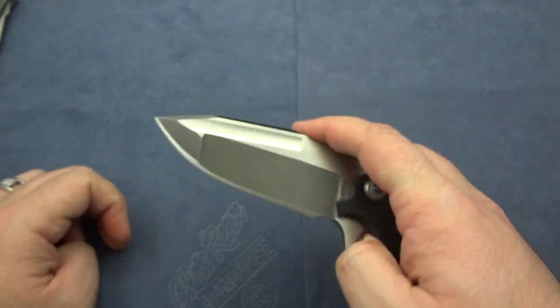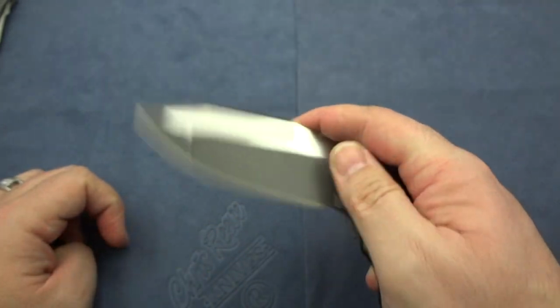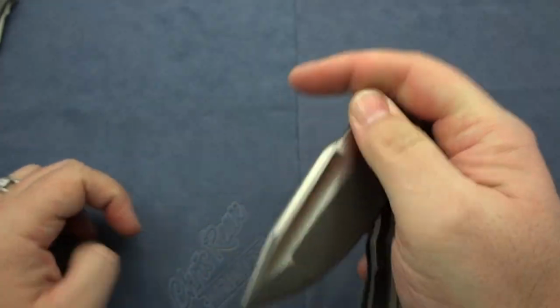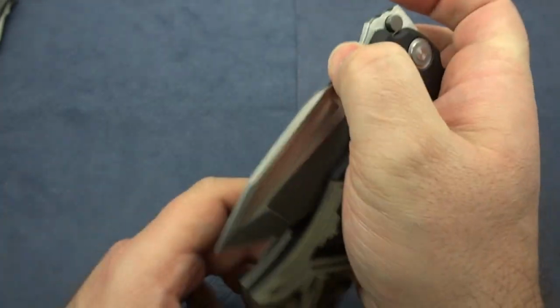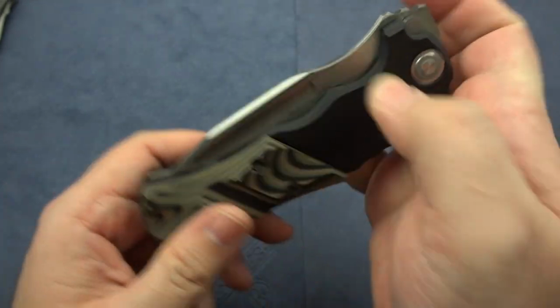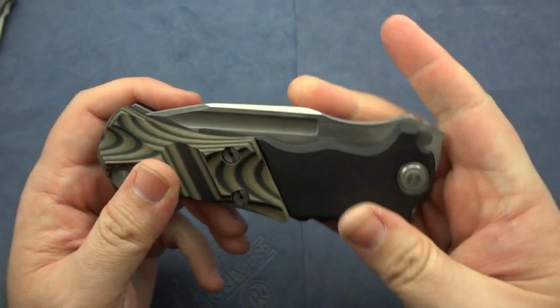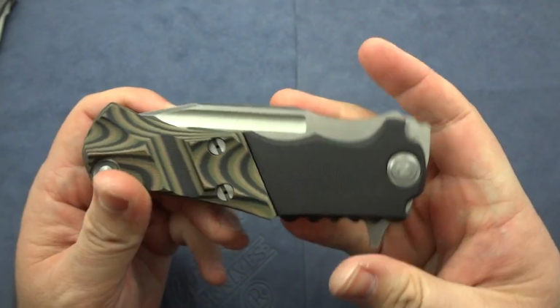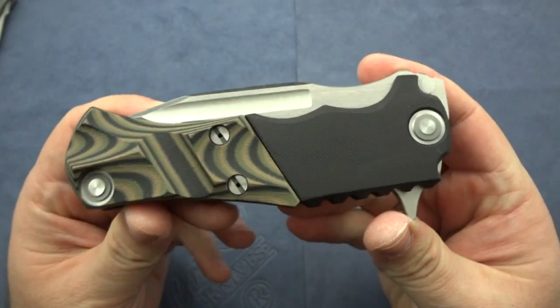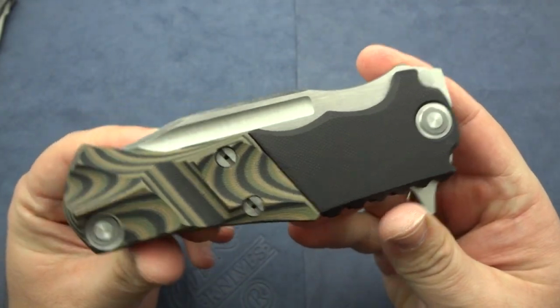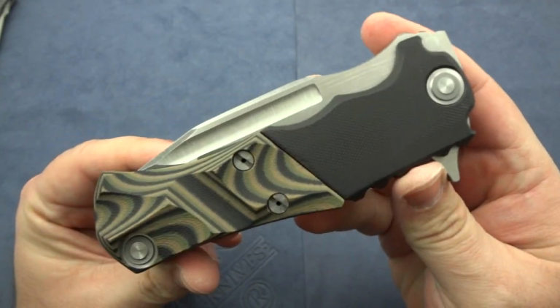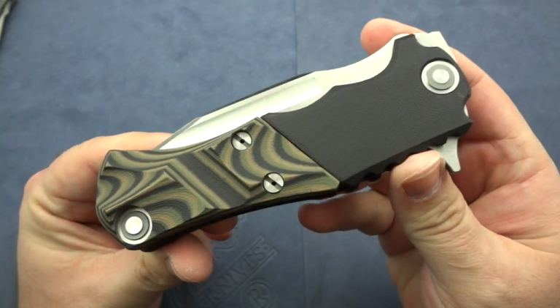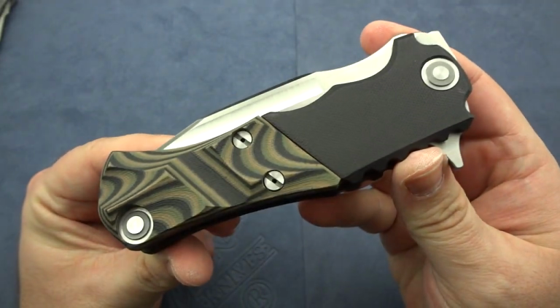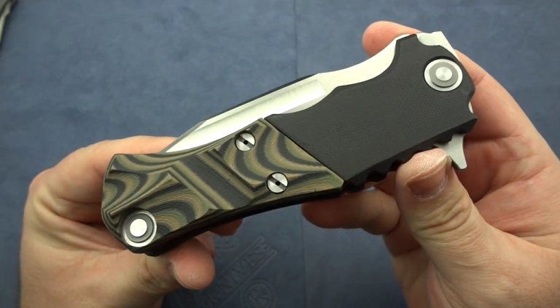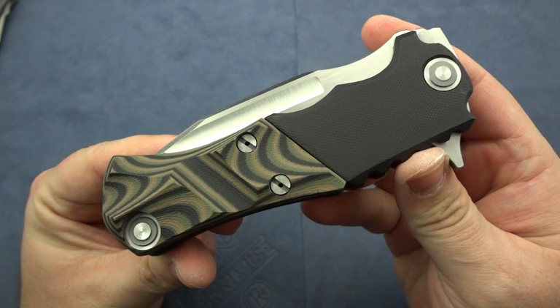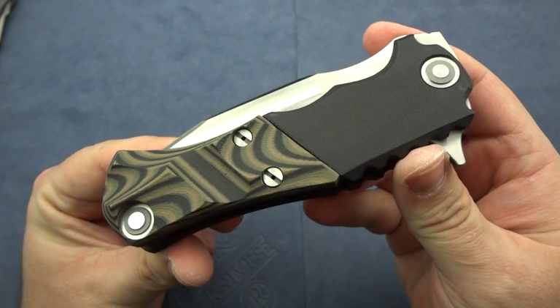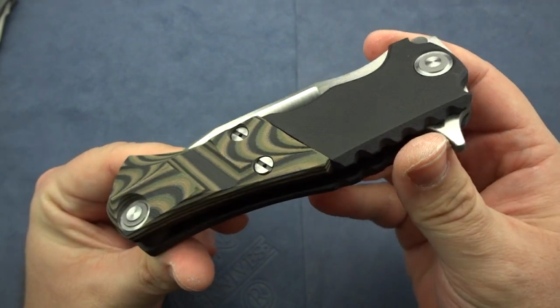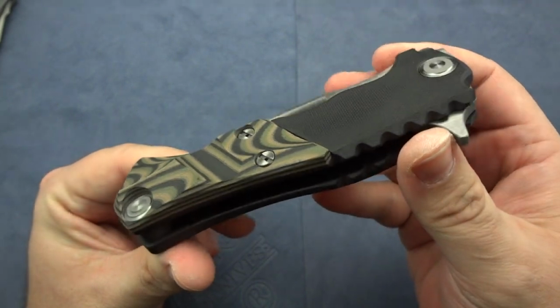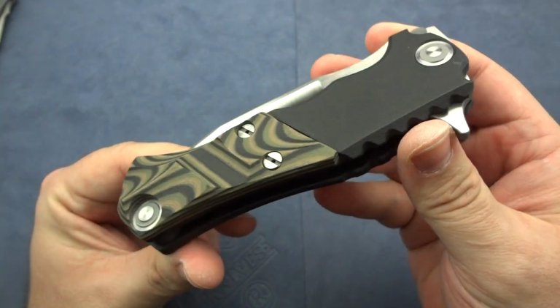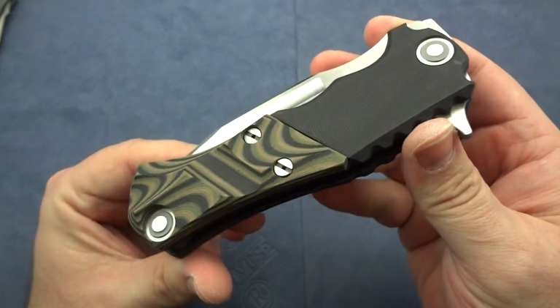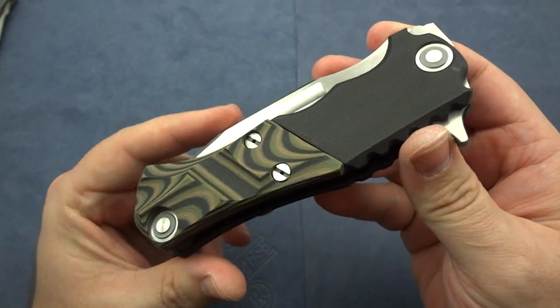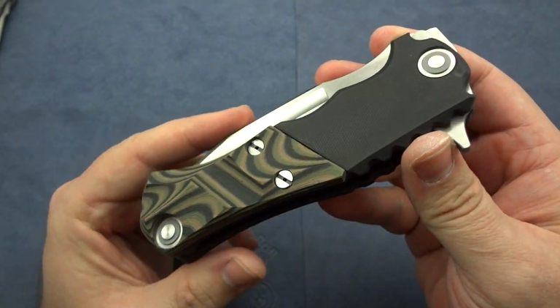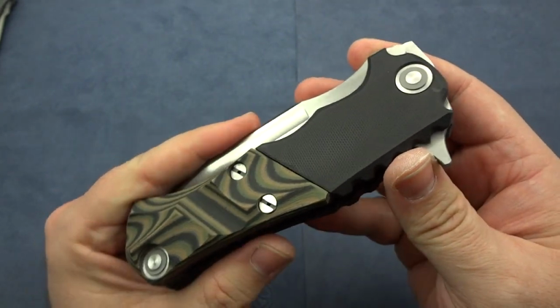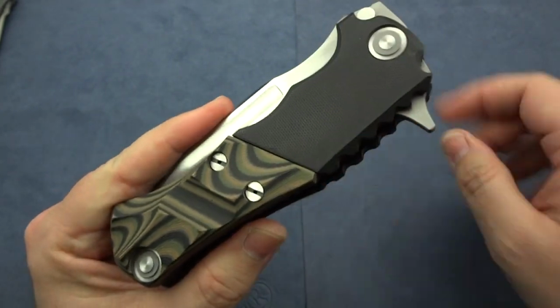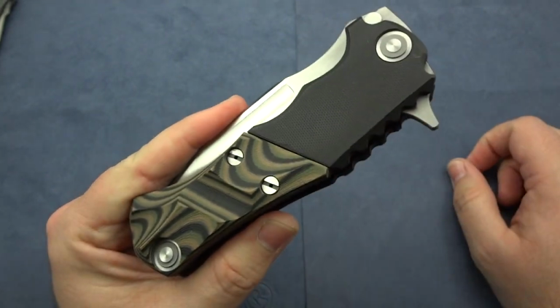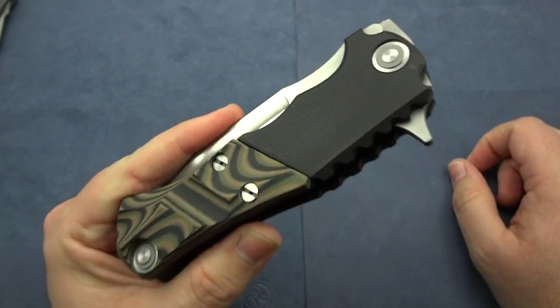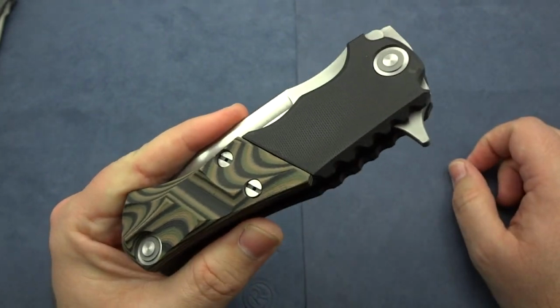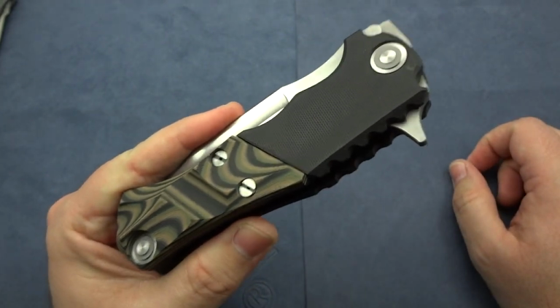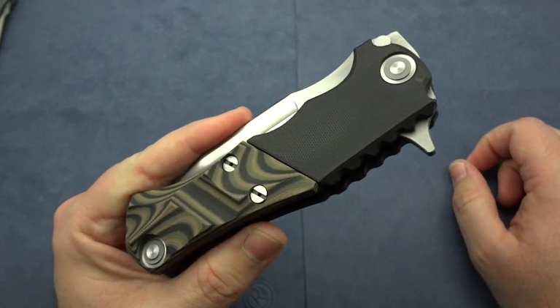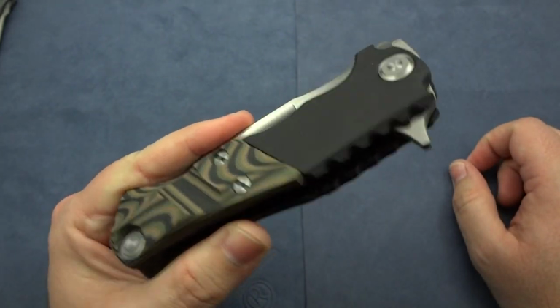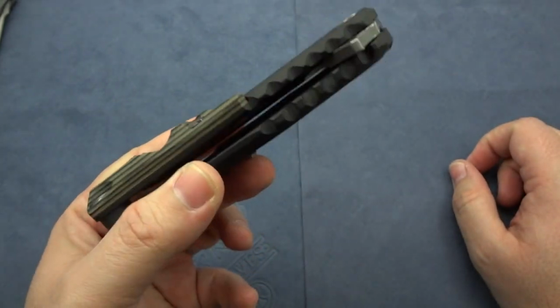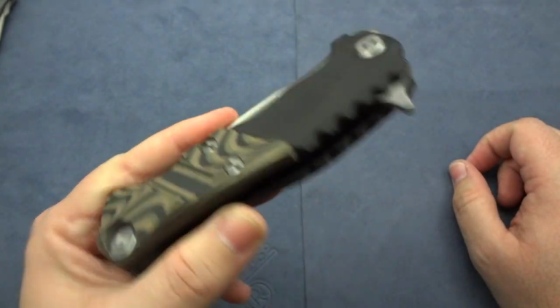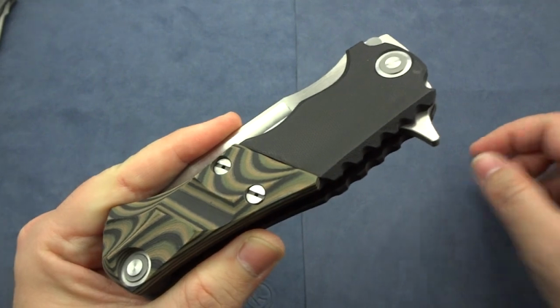Damn, I gotta tell you — the more I look at it, the sexier I think it is. I may have to have a whole collection of these things. Anyway, good luck, and if you guys have any questions feel free to ask.